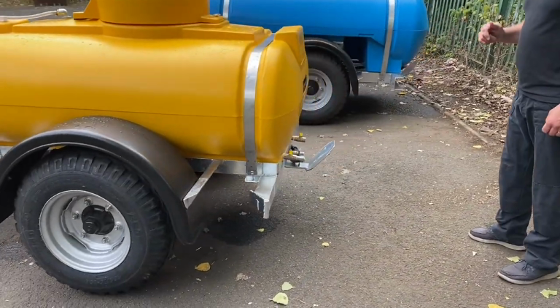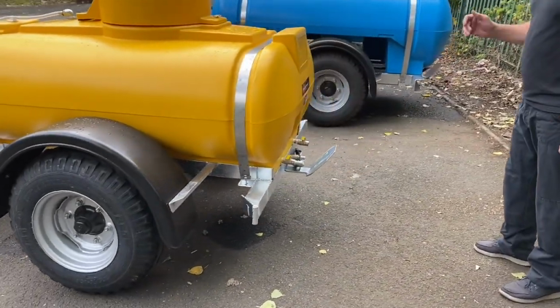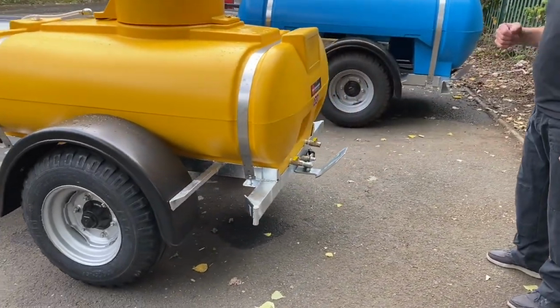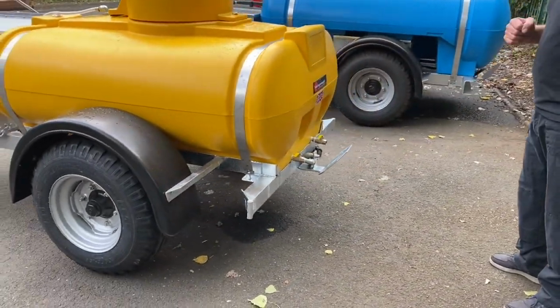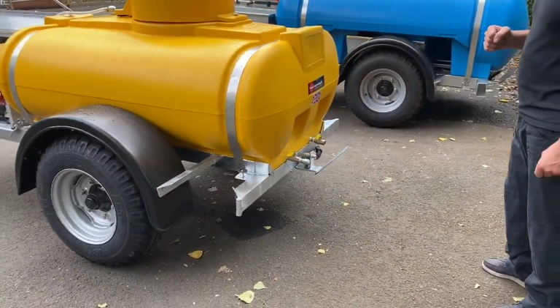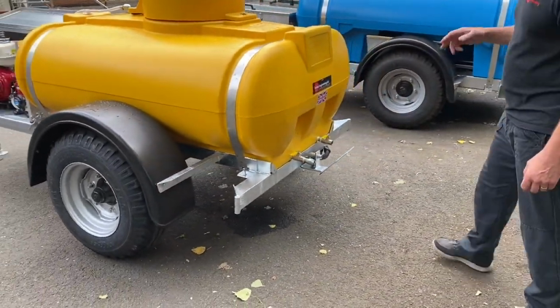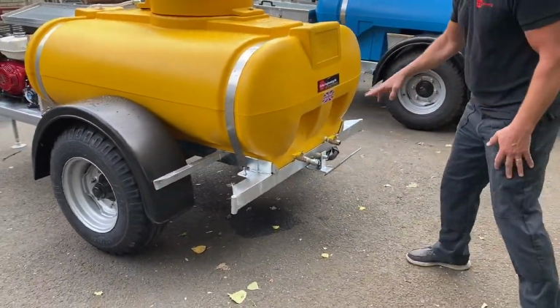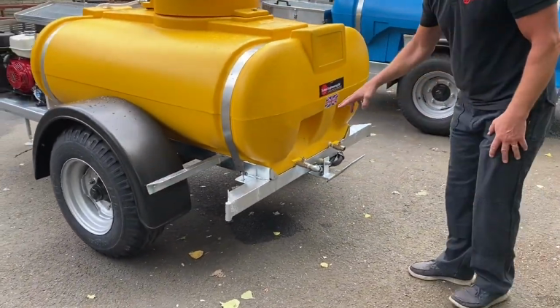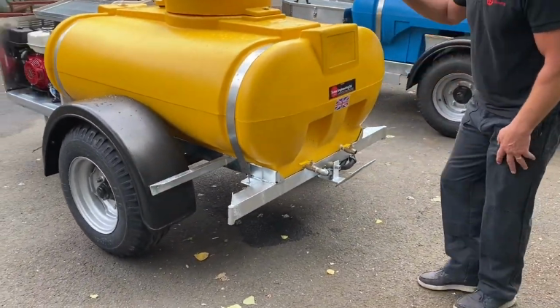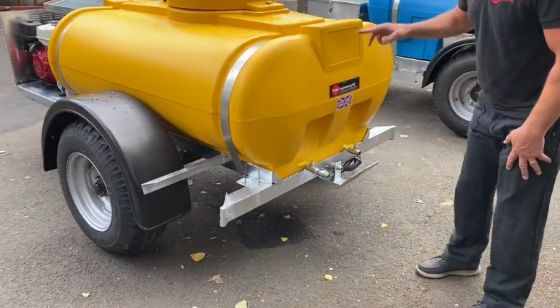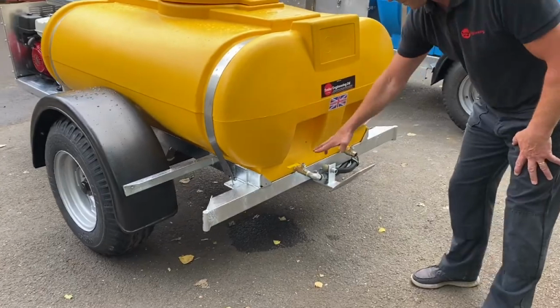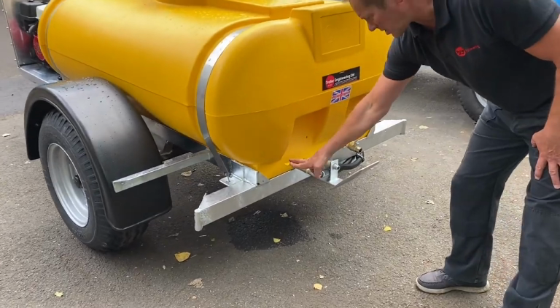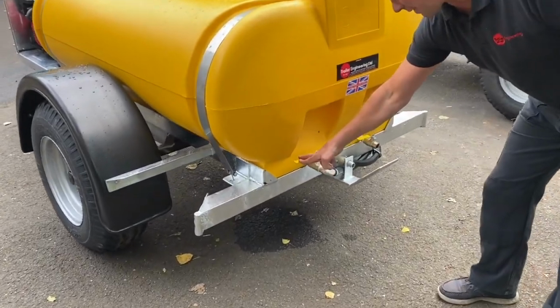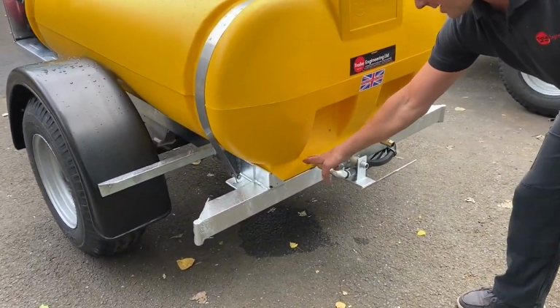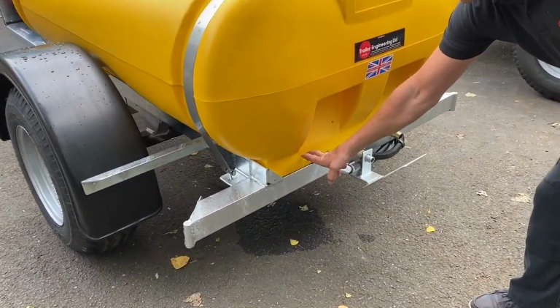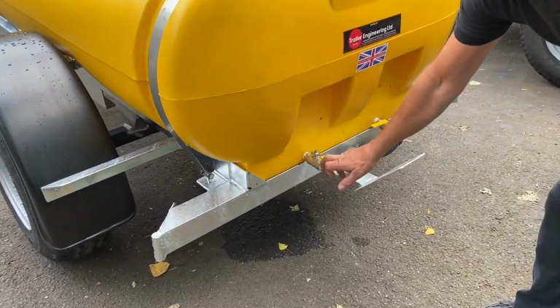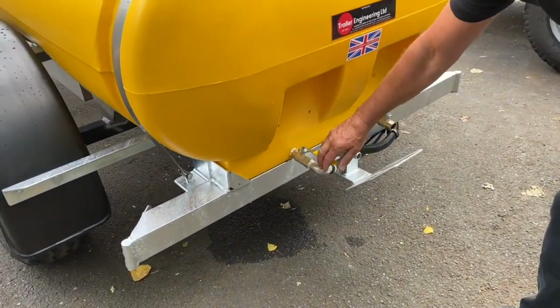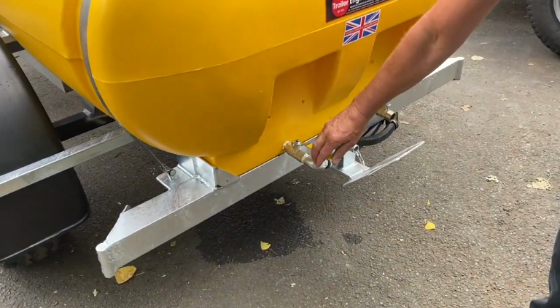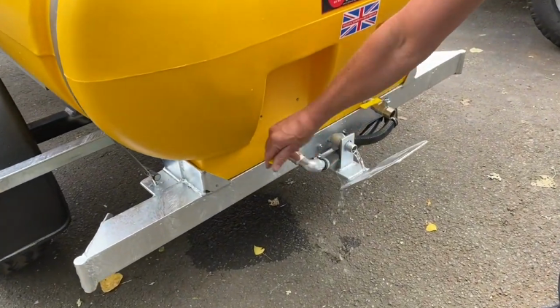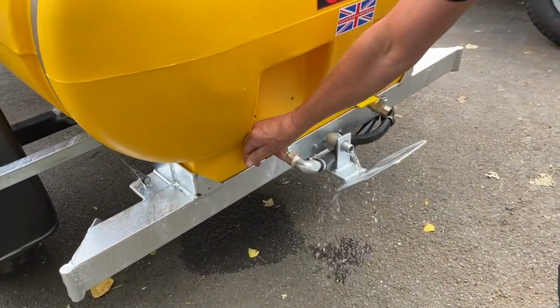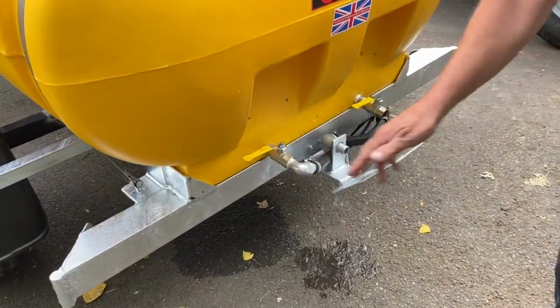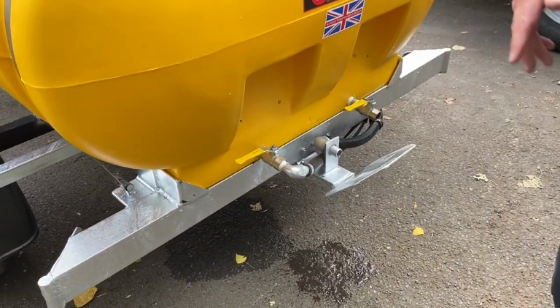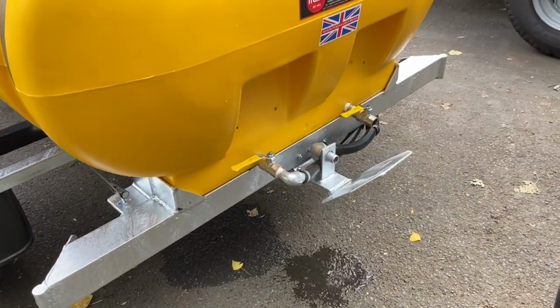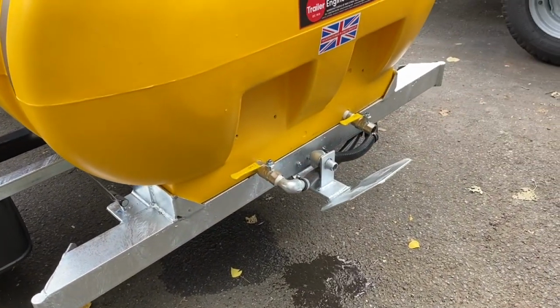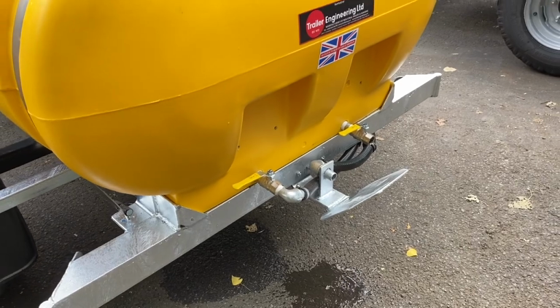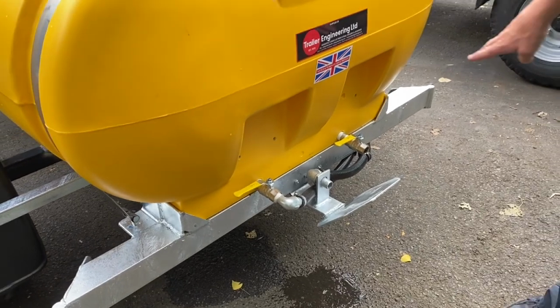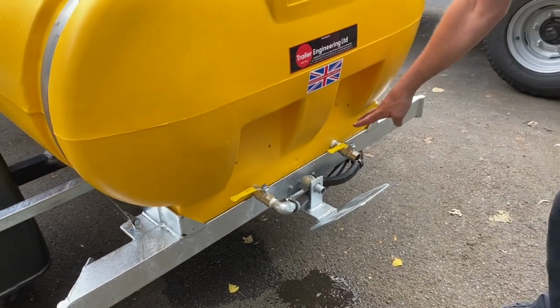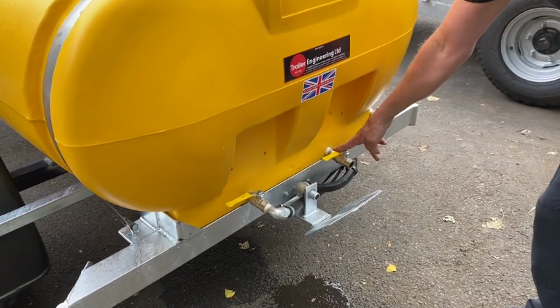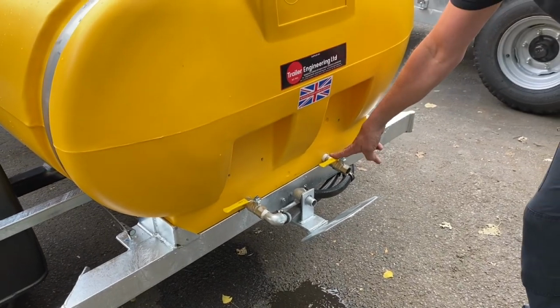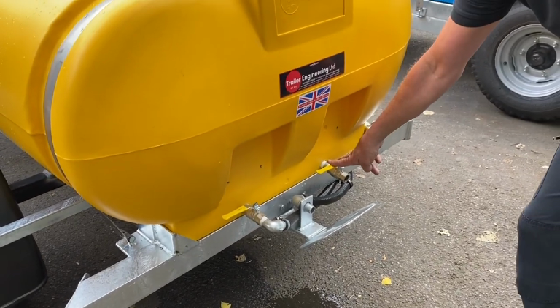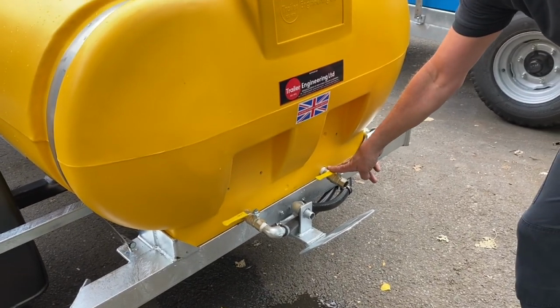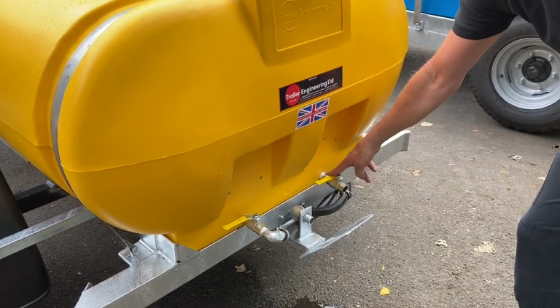So it's just a simple spreader plate. The feed that's going back to the pump is there, so you open that and that's going to give you your feed to your water pump. We've also added a drain down if you require drain down.